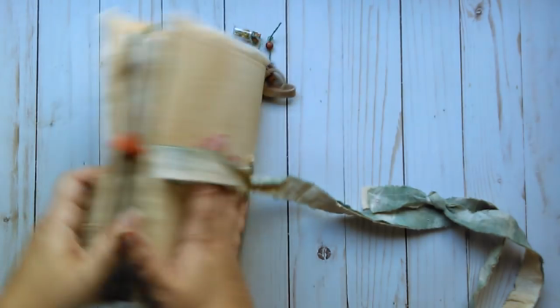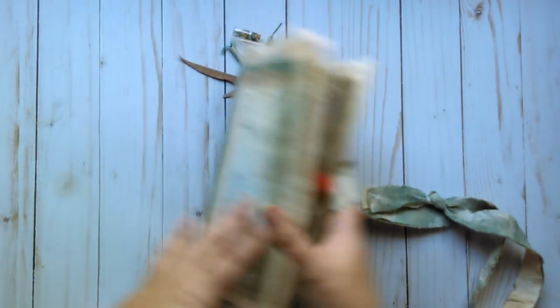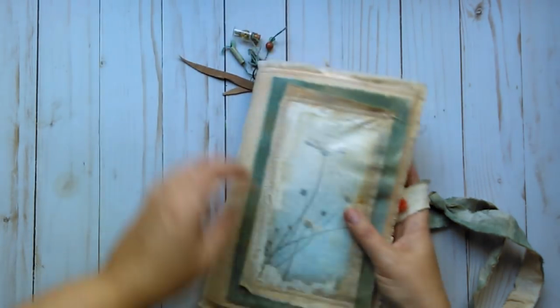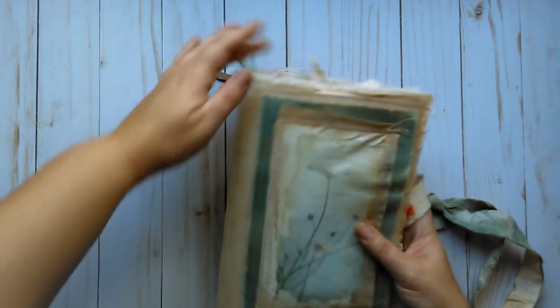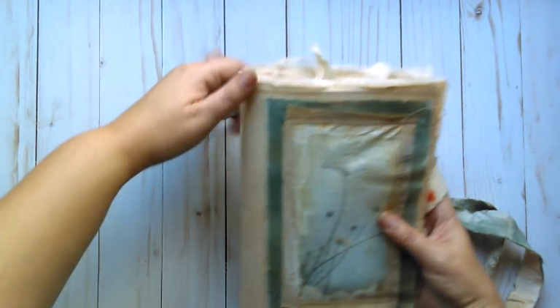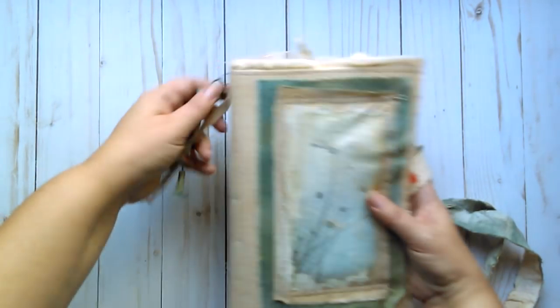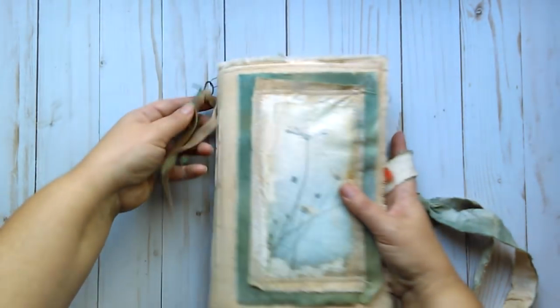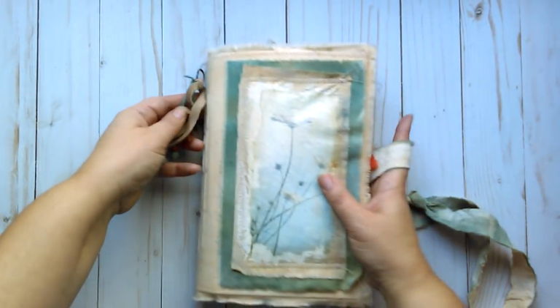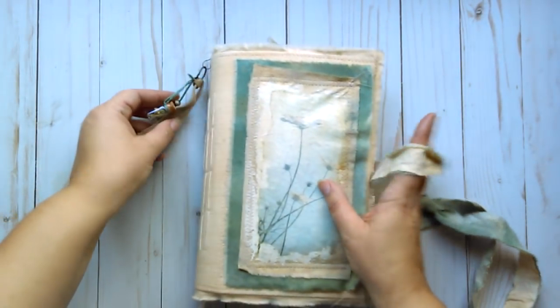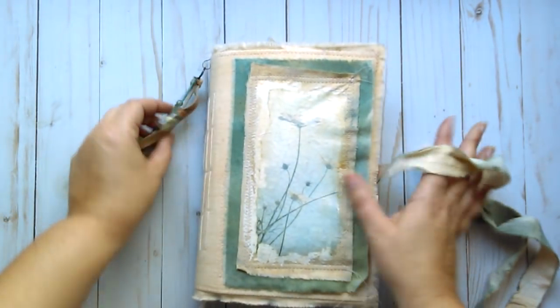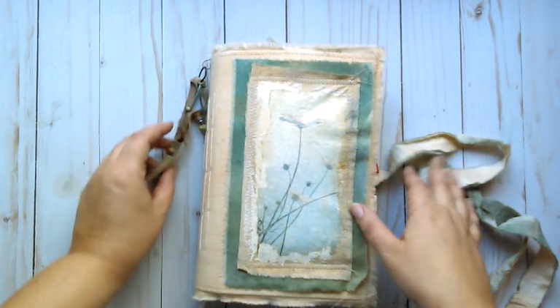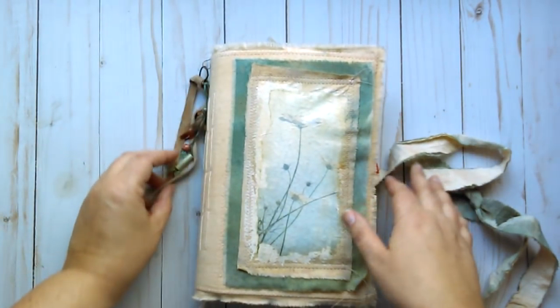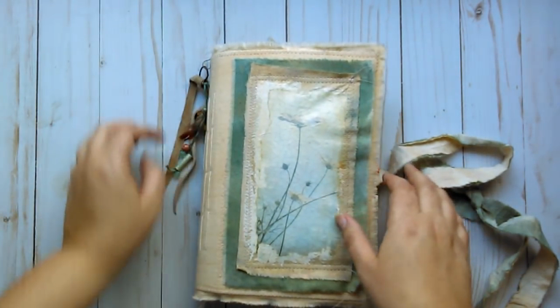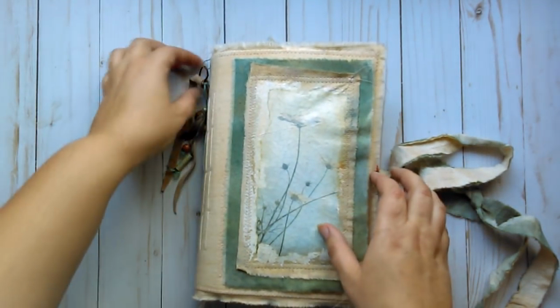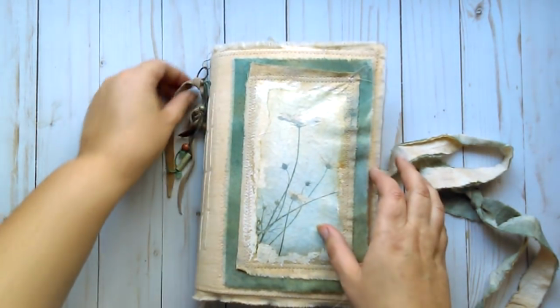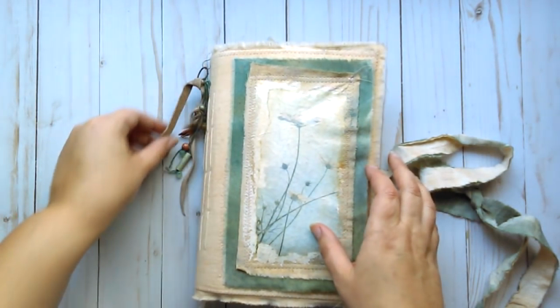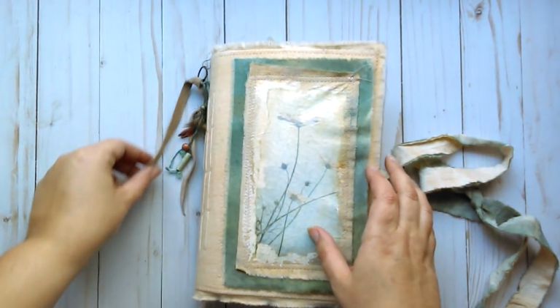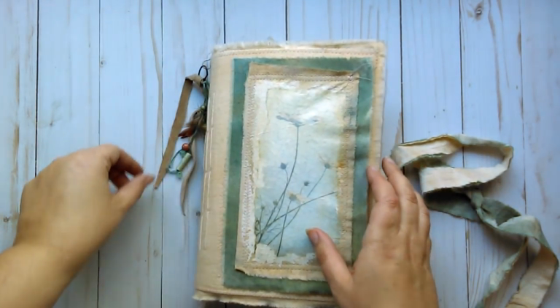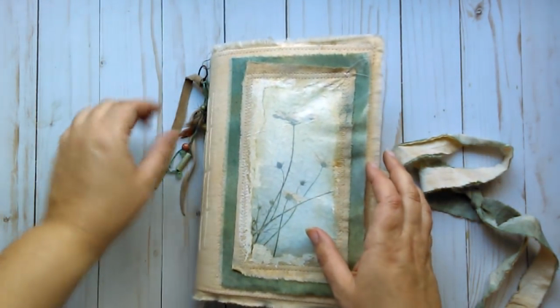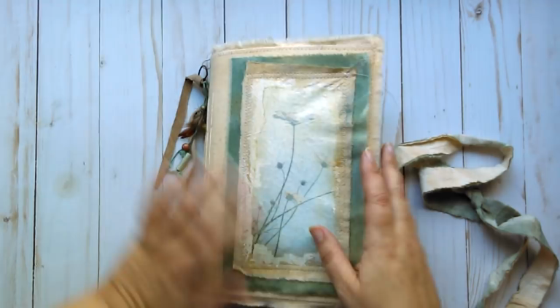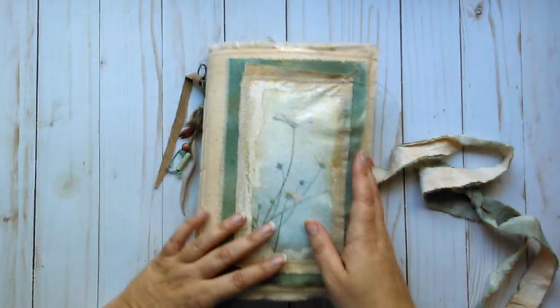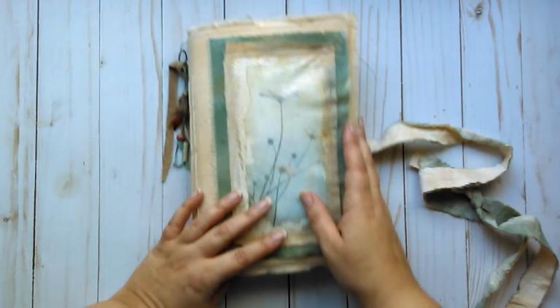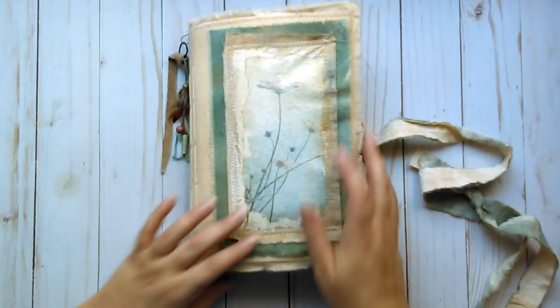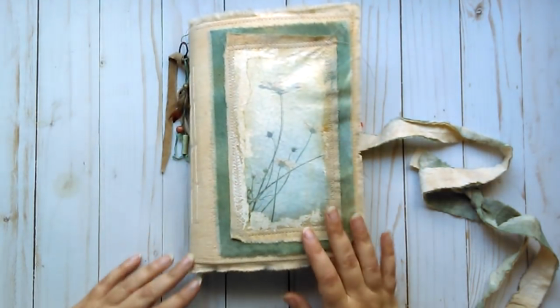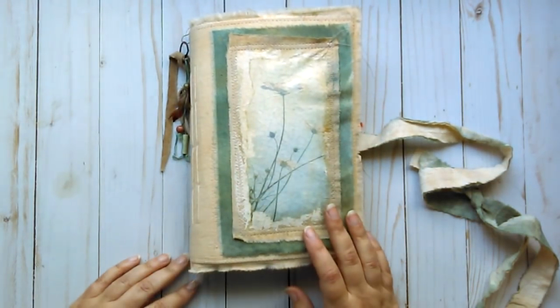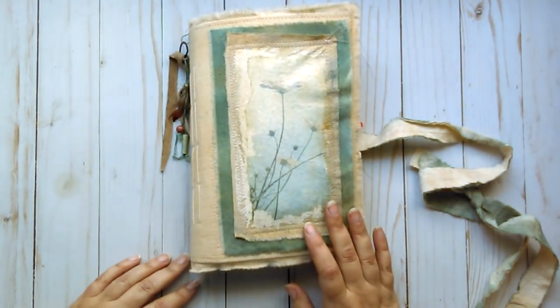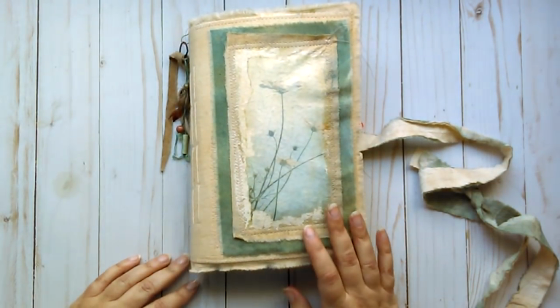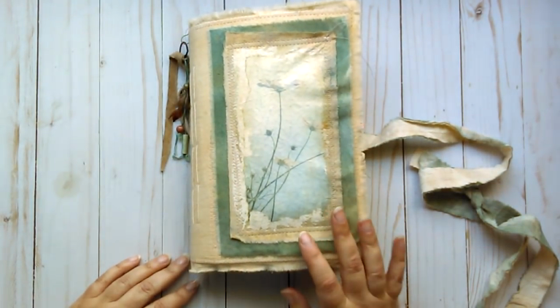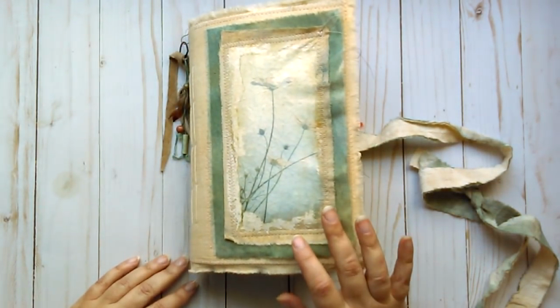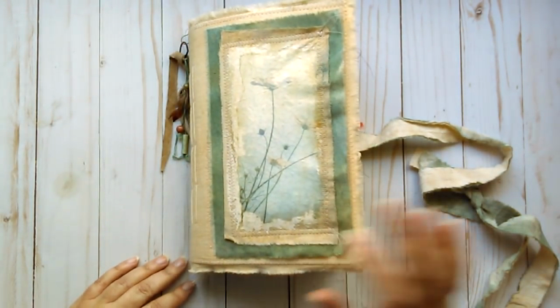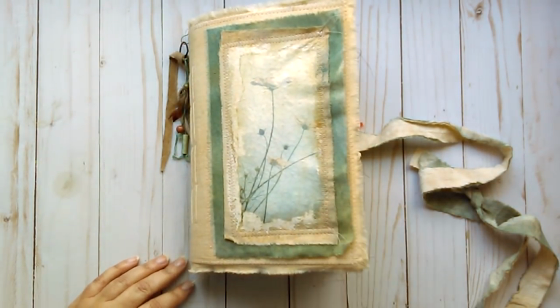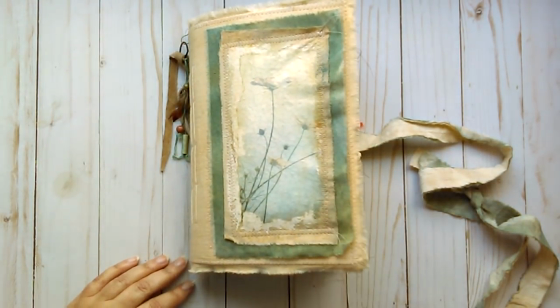So that is this journal. It will, of course, be available in my Etsy by the time you see this. Thanks for watching, guys. Bye.